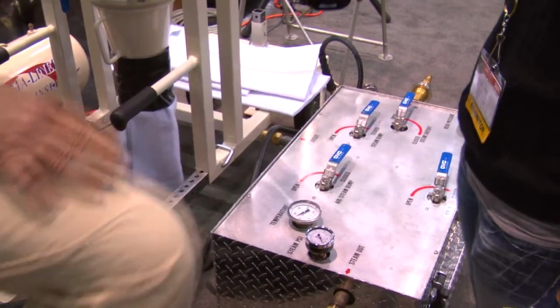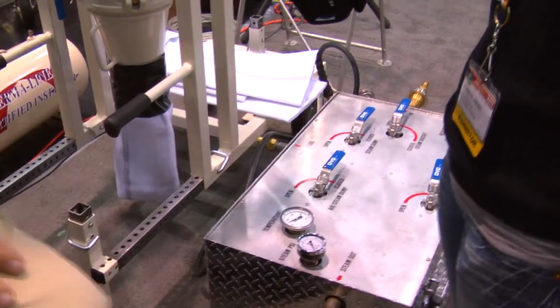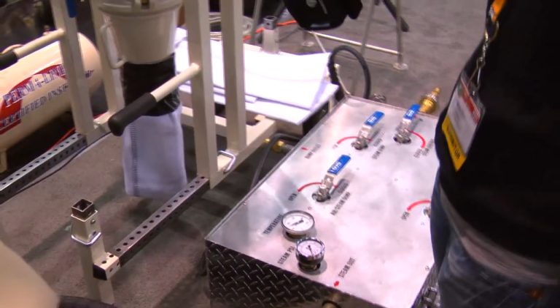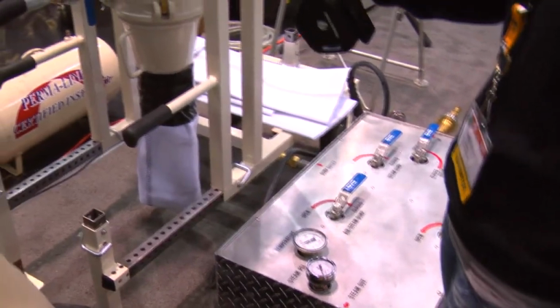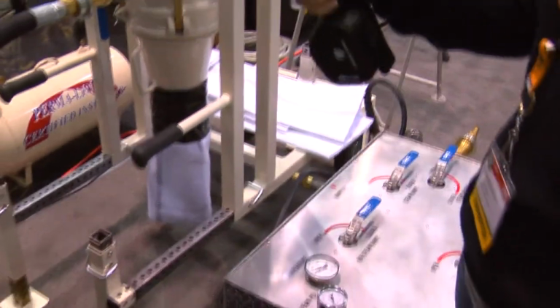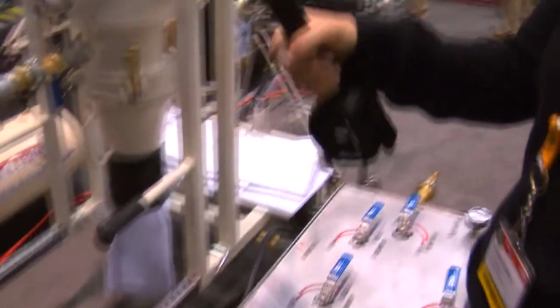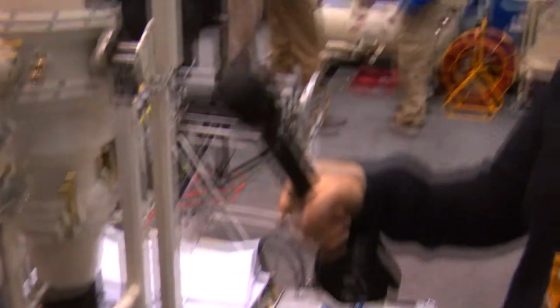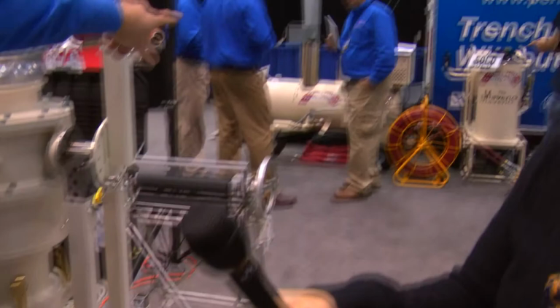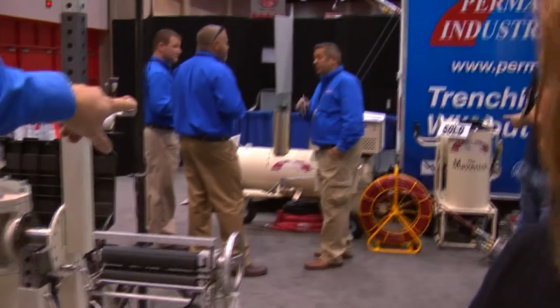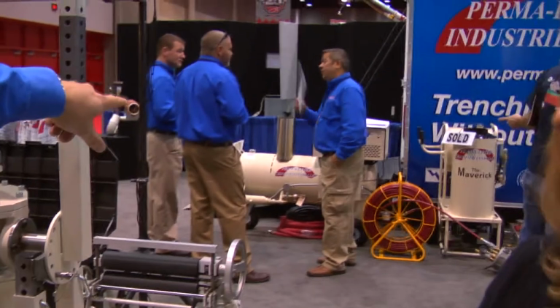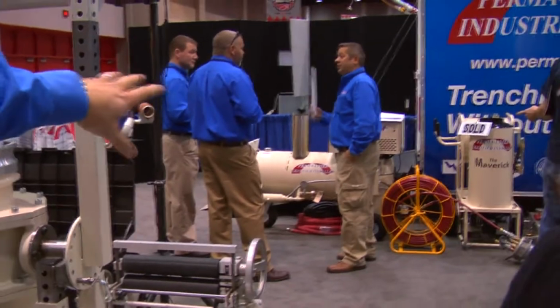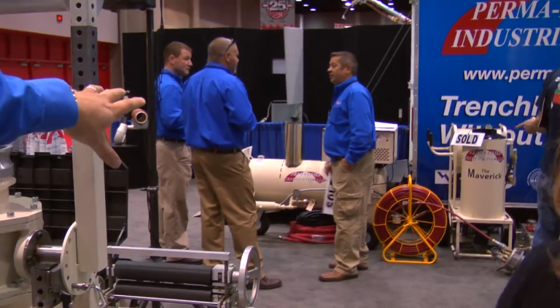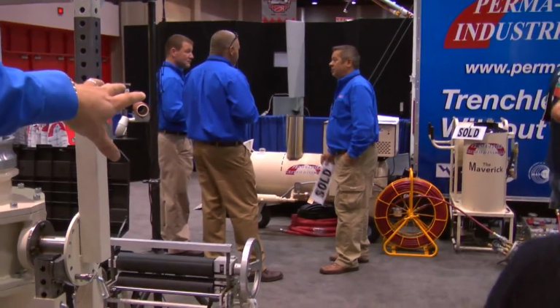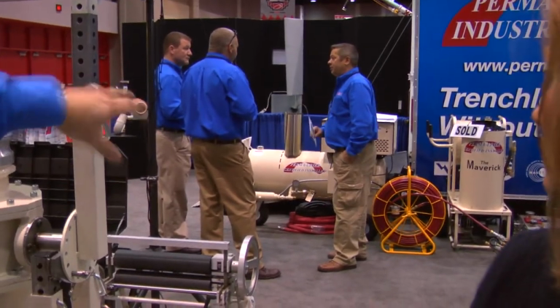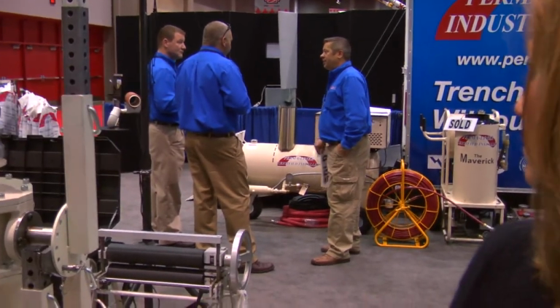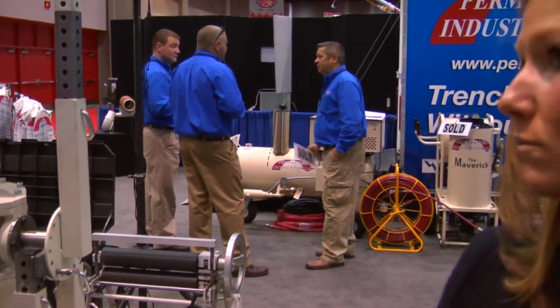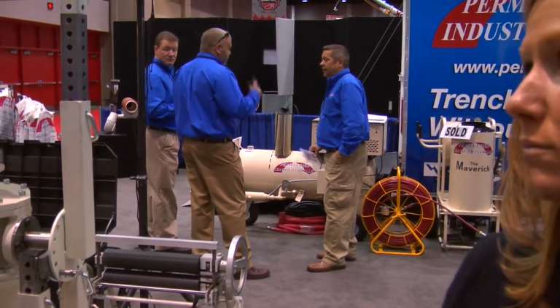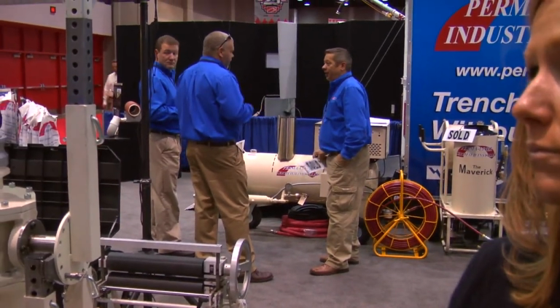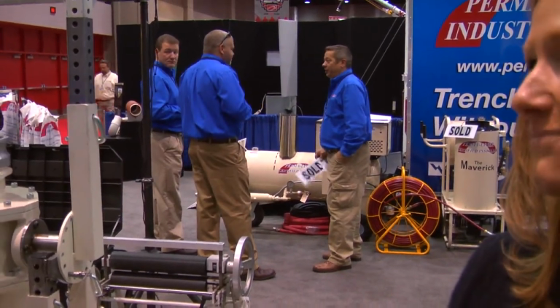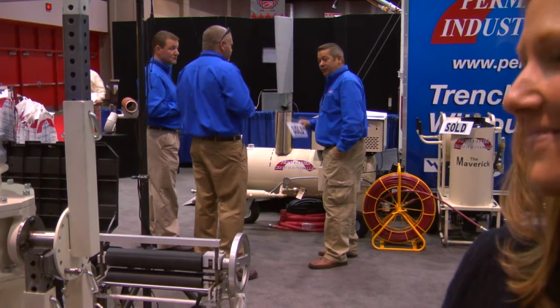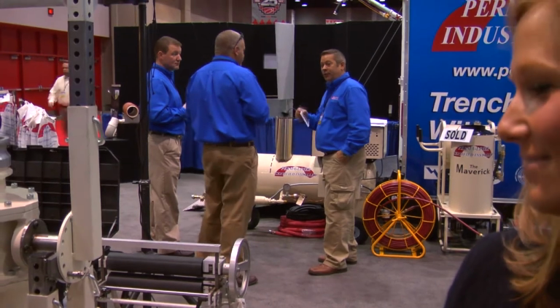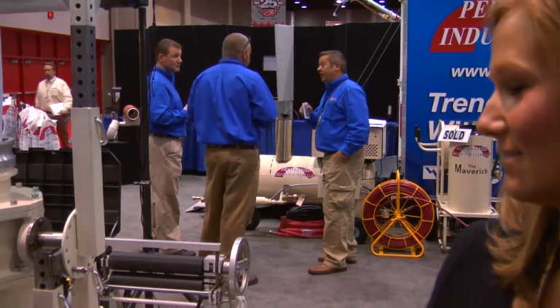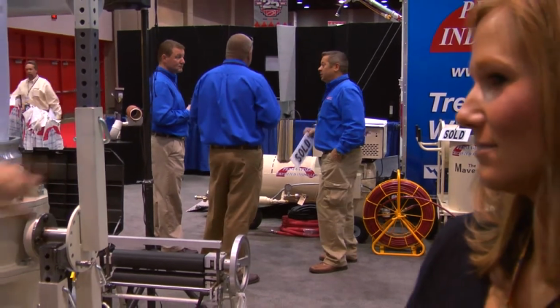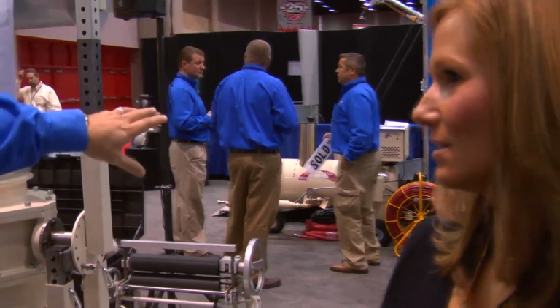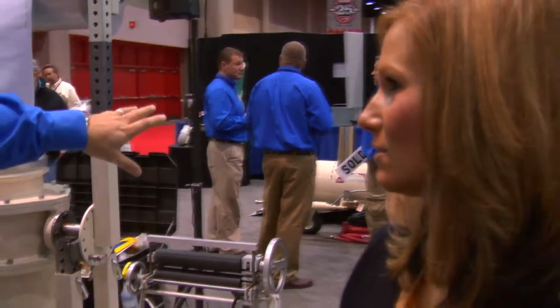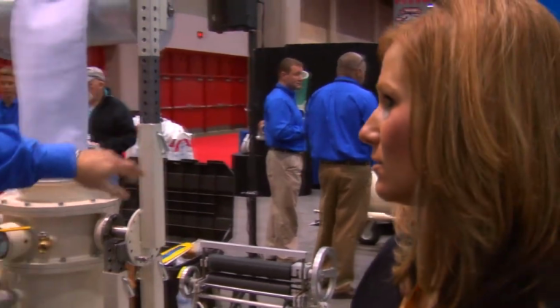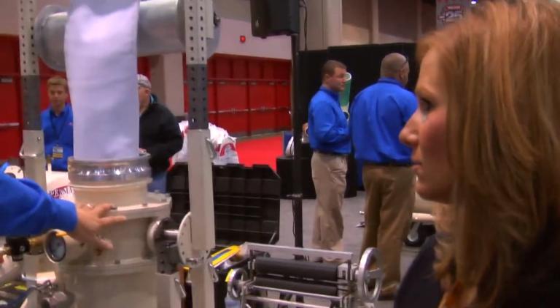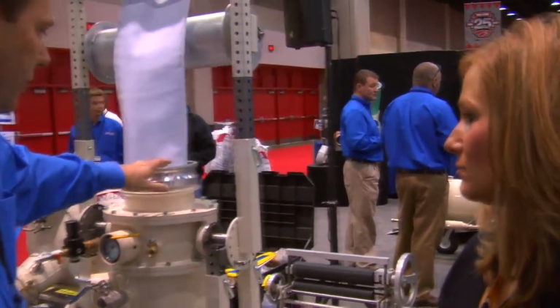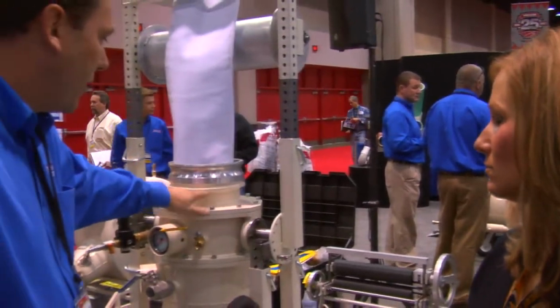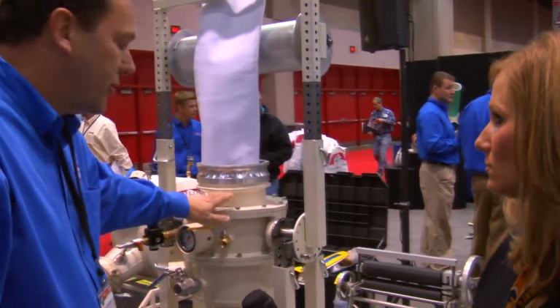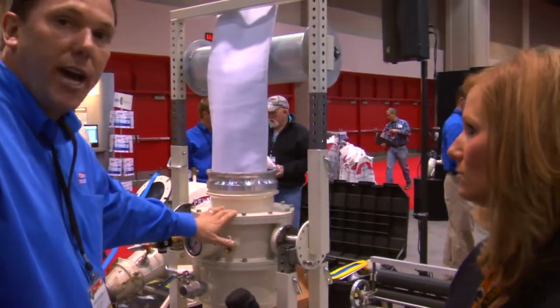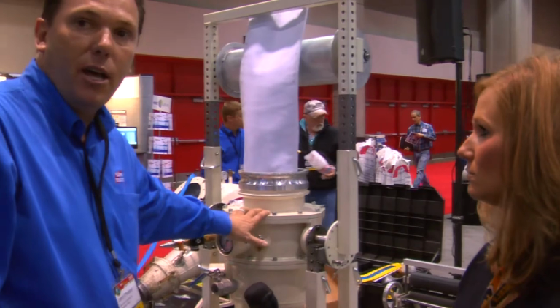If you pan out over here, you can see where the guys are standing — that's called our steam unit. We nicknamed that the Viper. That little compact steam unit over there is what actually steams out the liner.